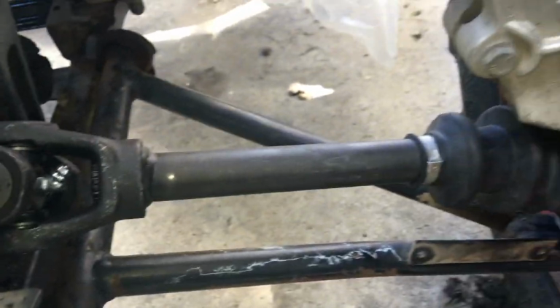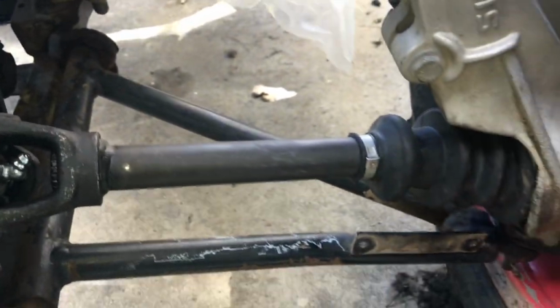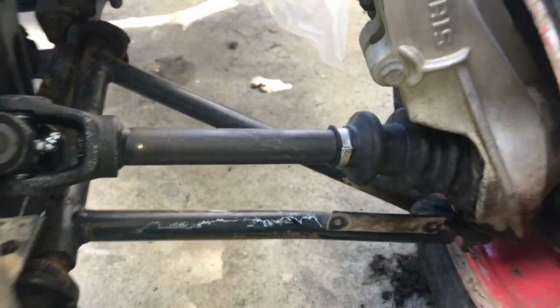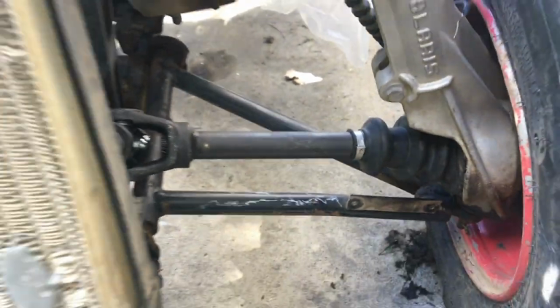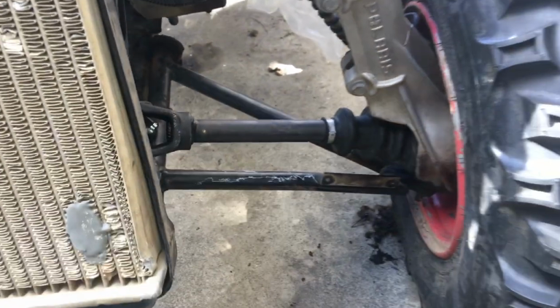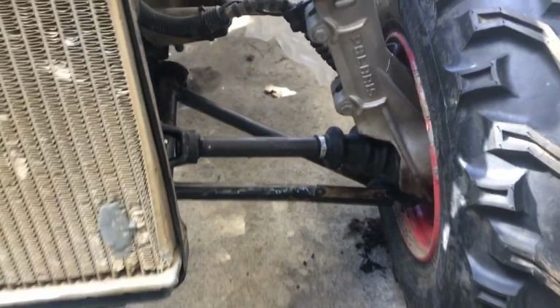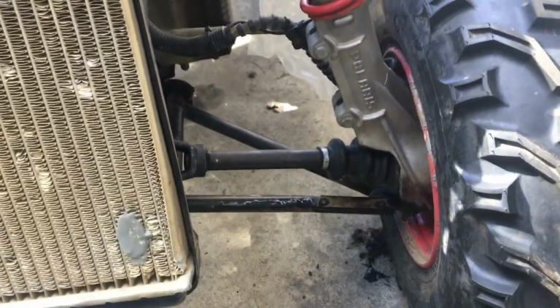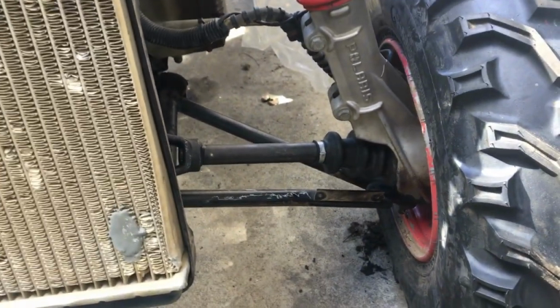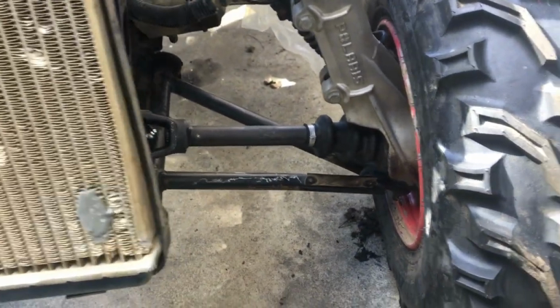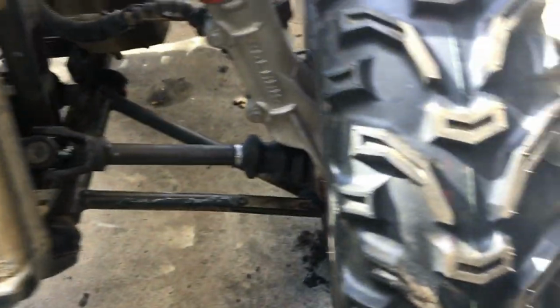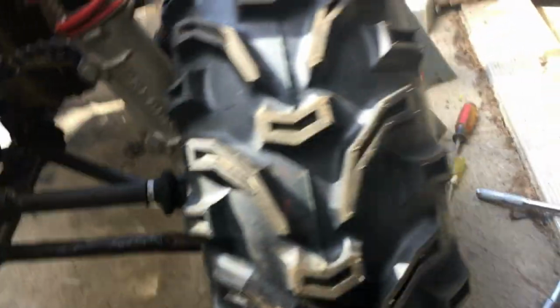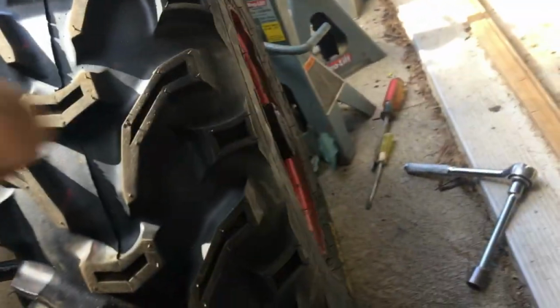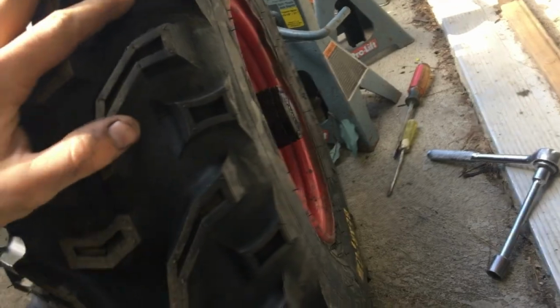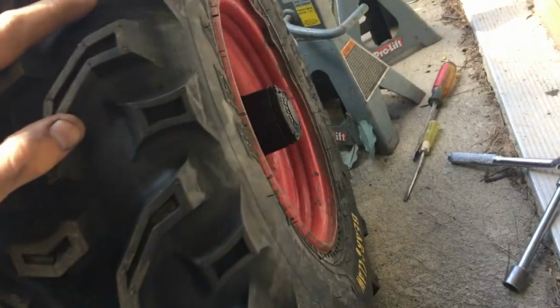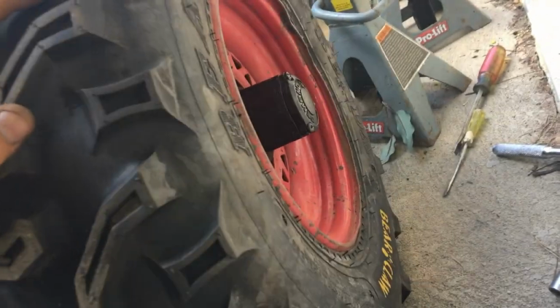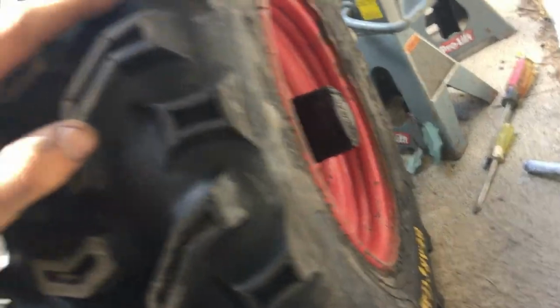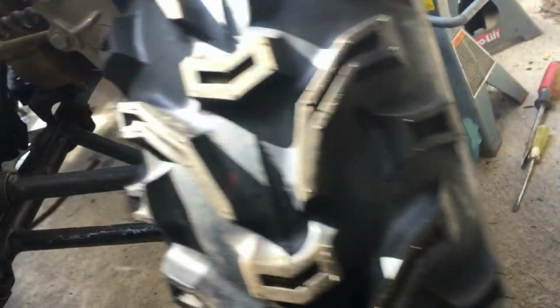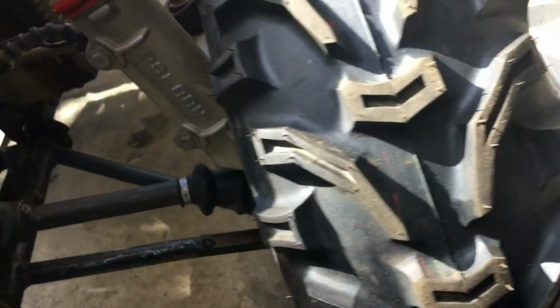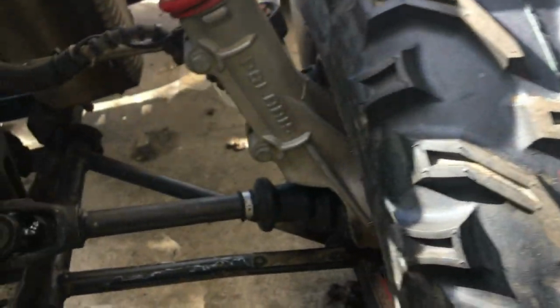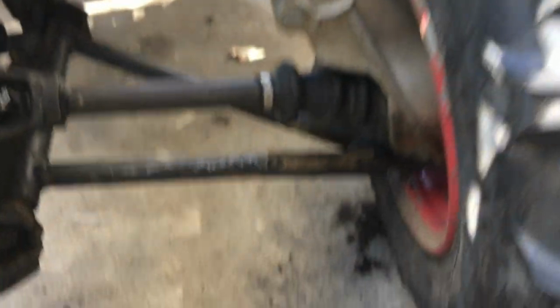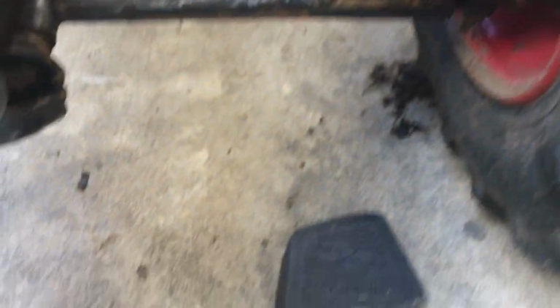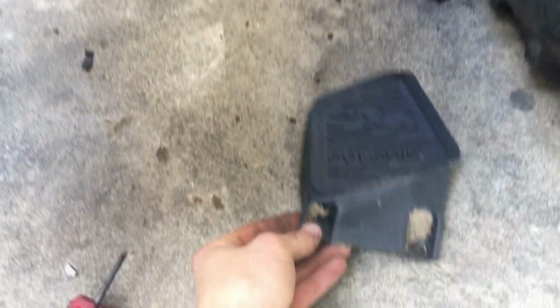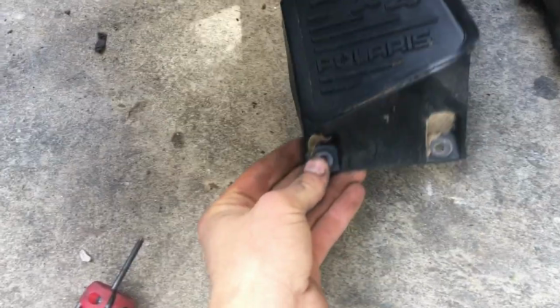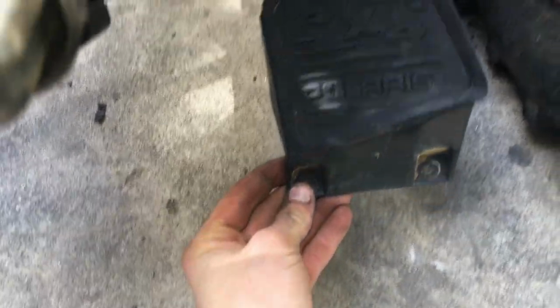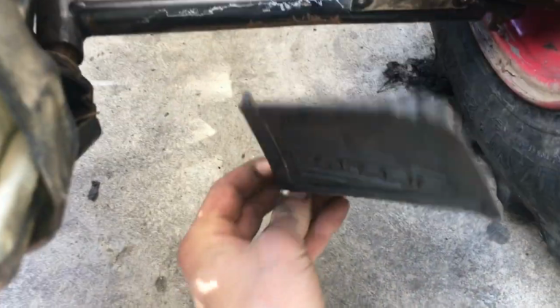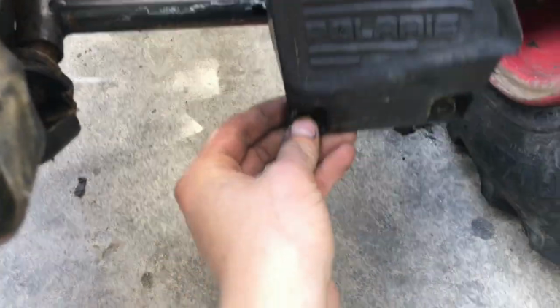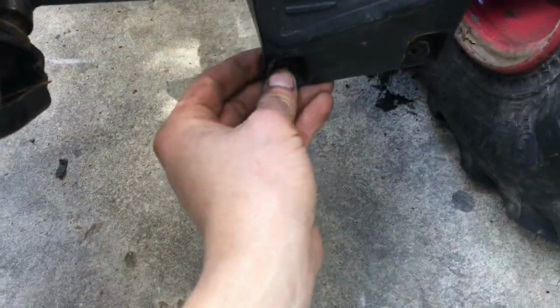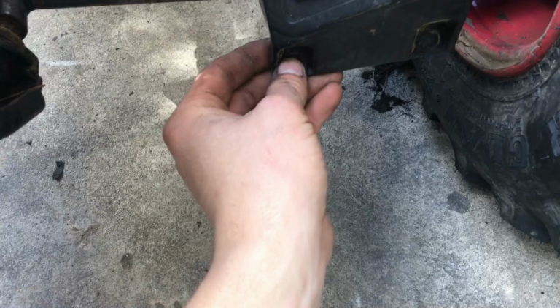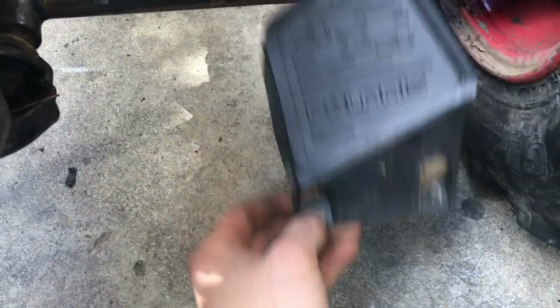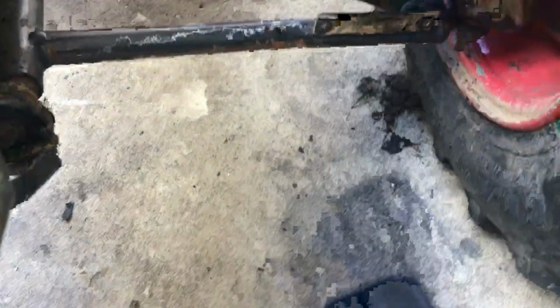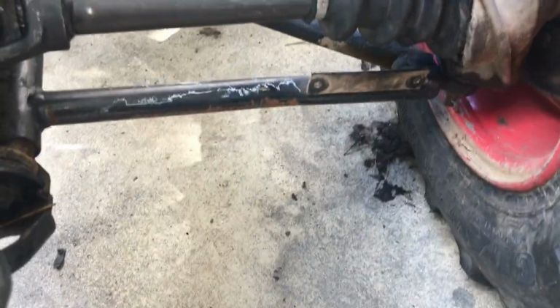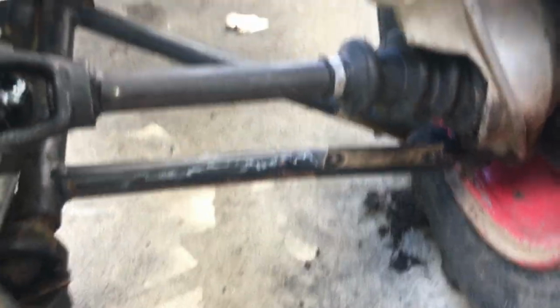We got the first axle end that was missing. It's already bolted down. All I got to put is the fluid and put on this plastic piece to cover the boot.